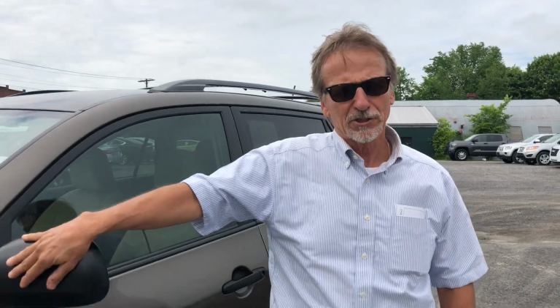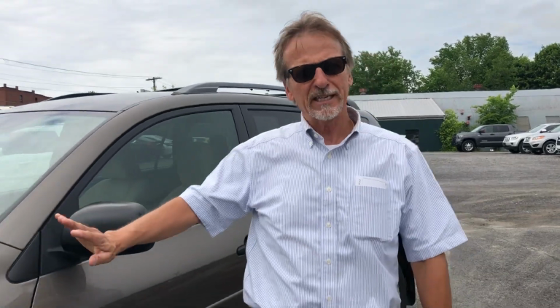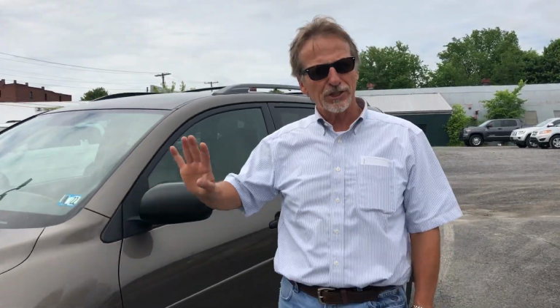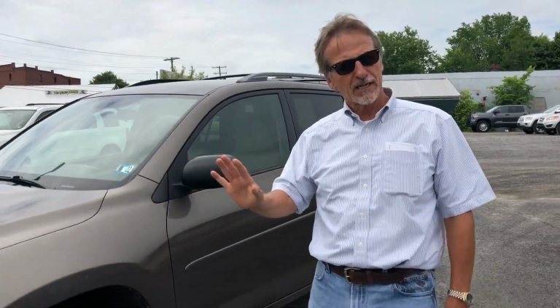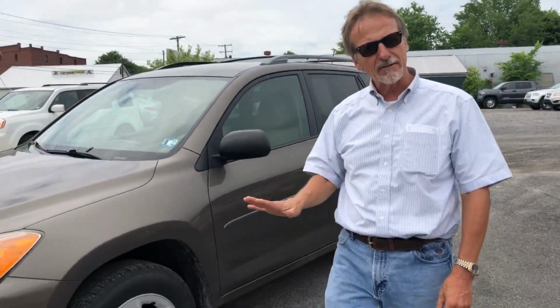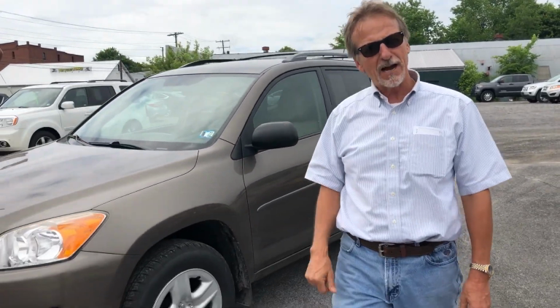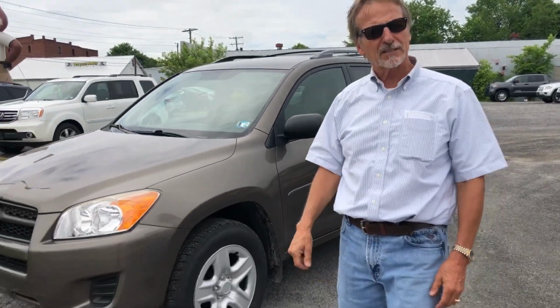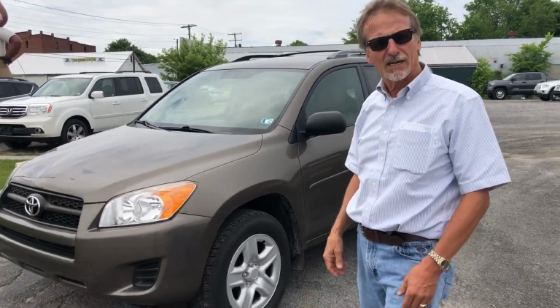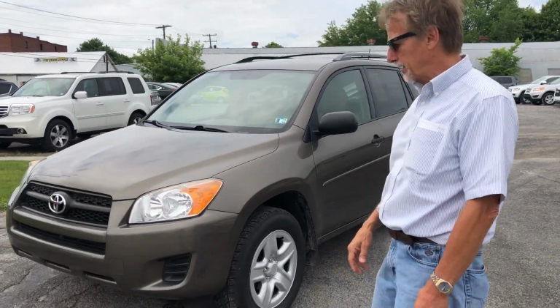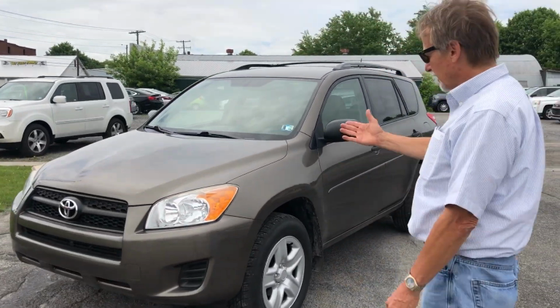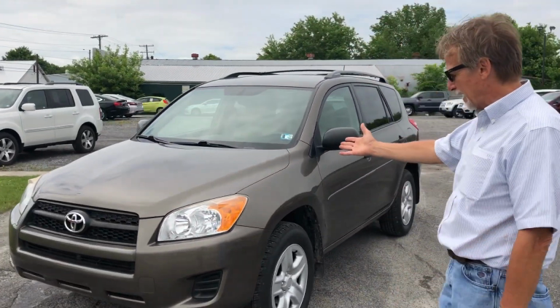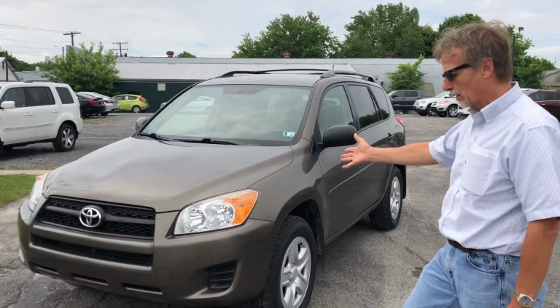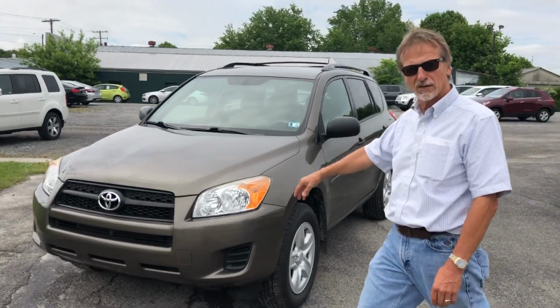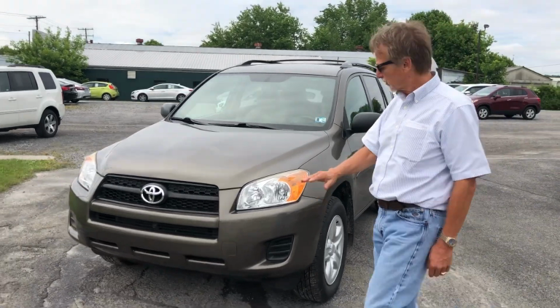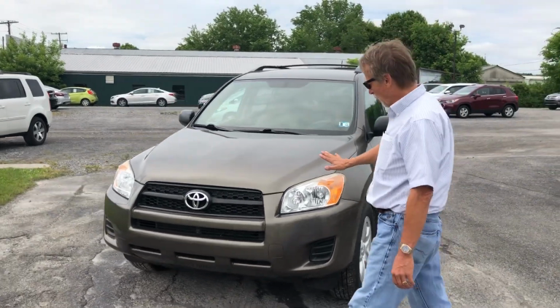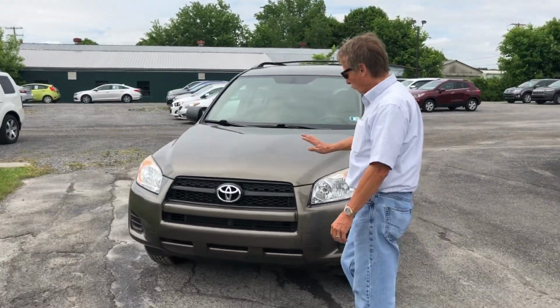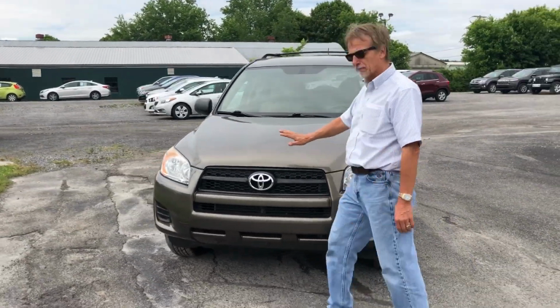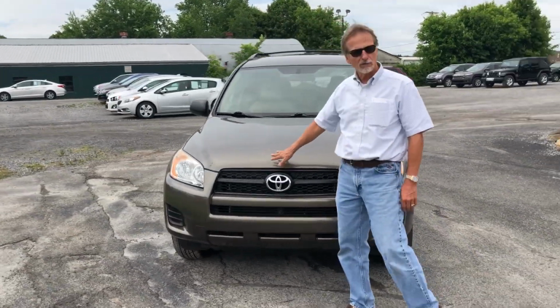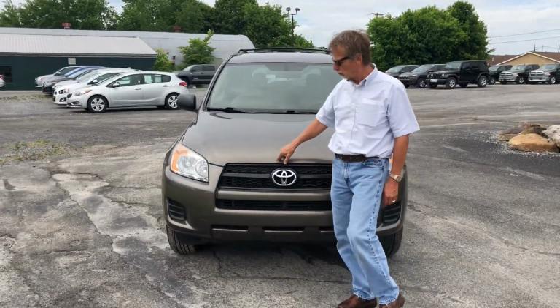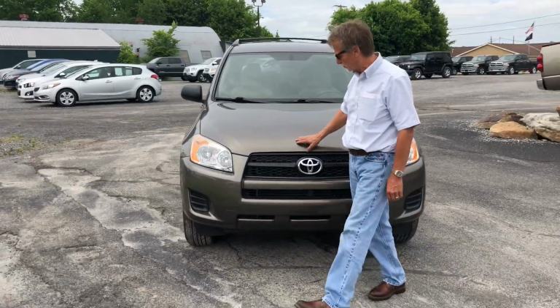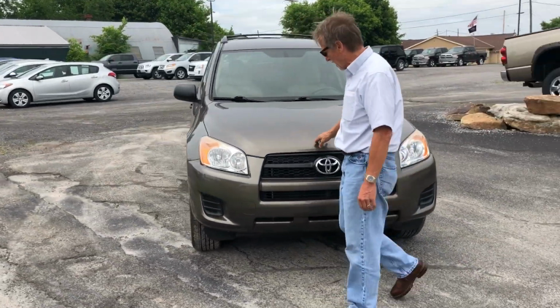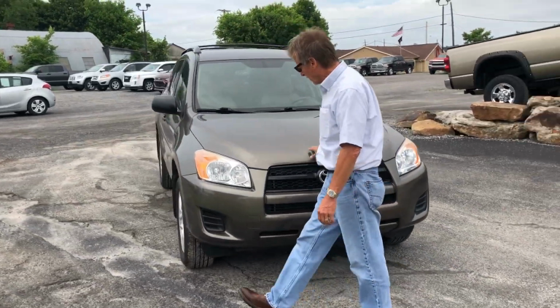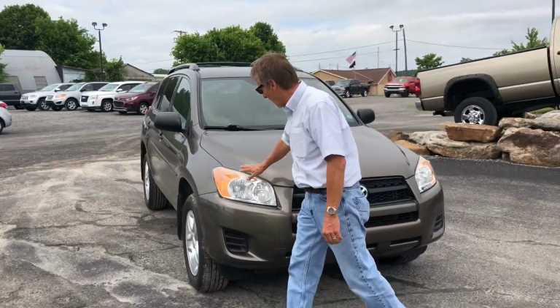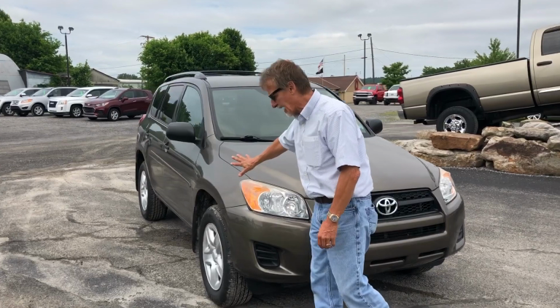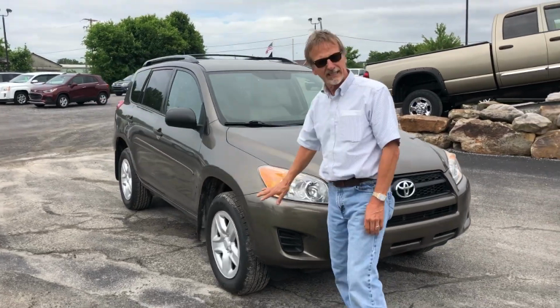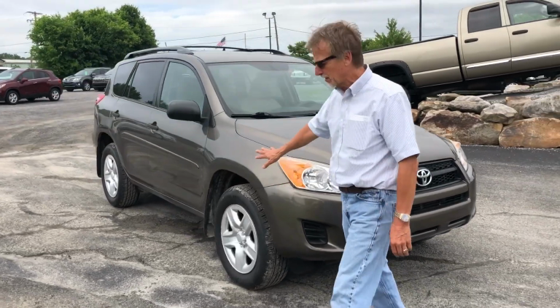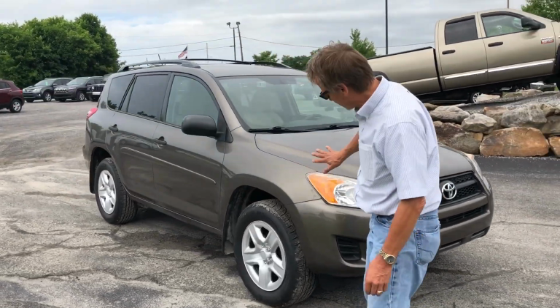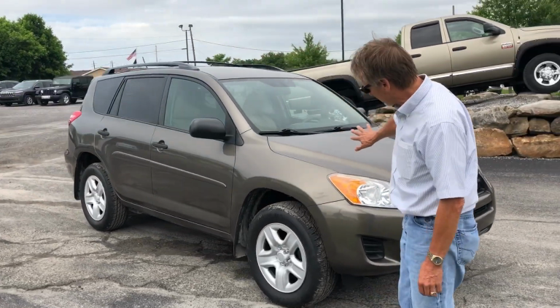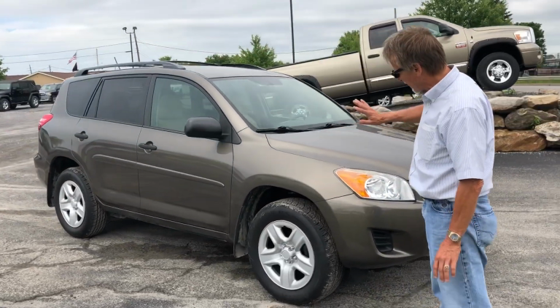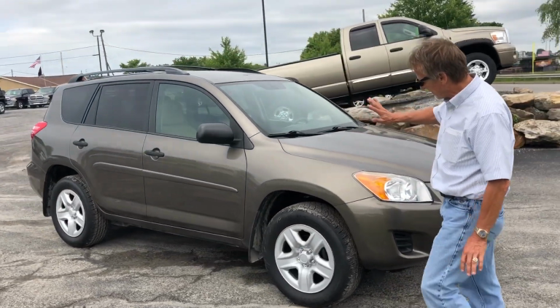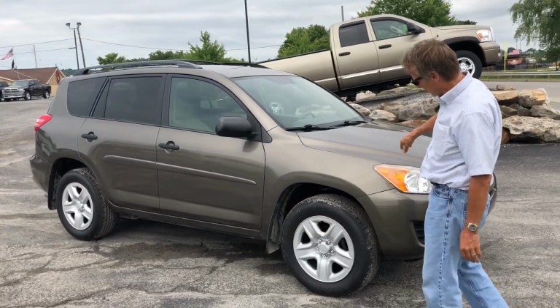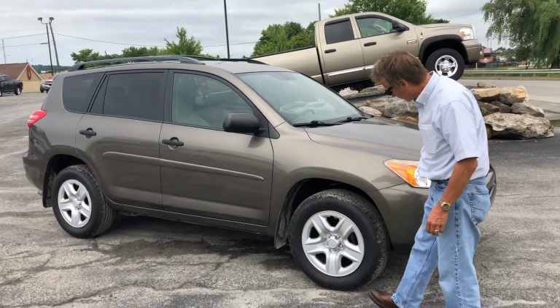Kurt Johnson here. Just 75,000 miles on this 2012 Toyota RAV4 four-wheel drive, brown metallic in color. Take a look at that — nice, nice vehicle.